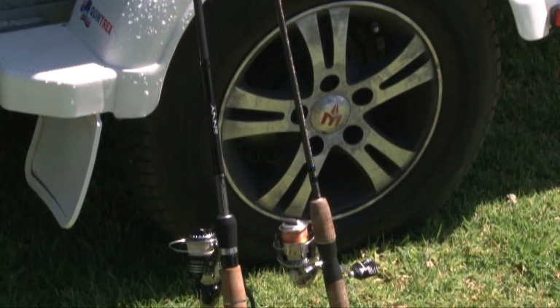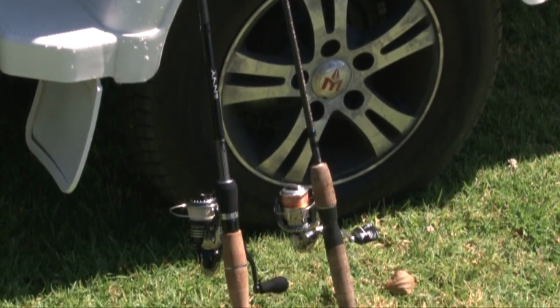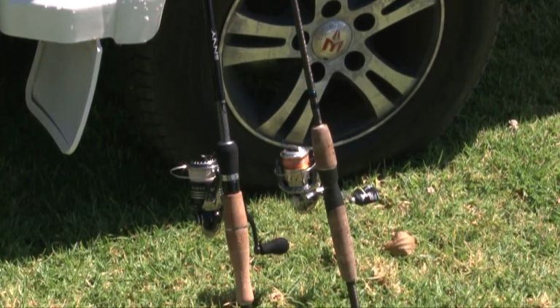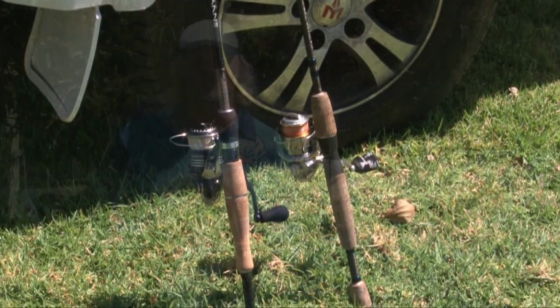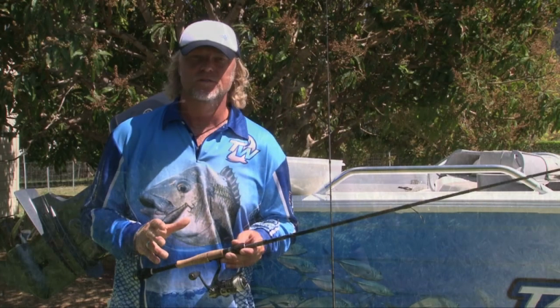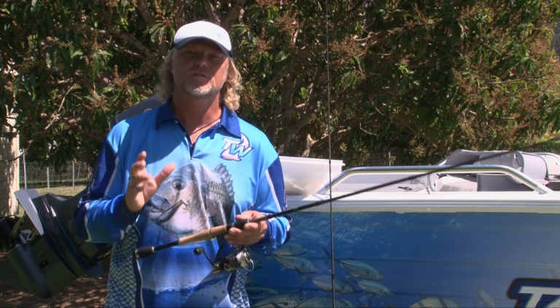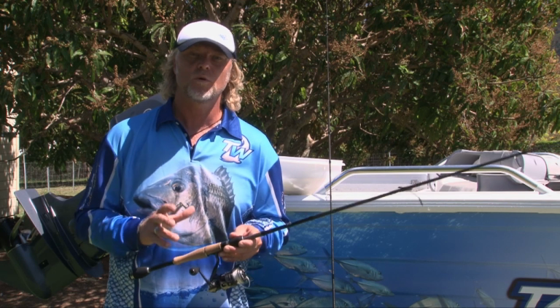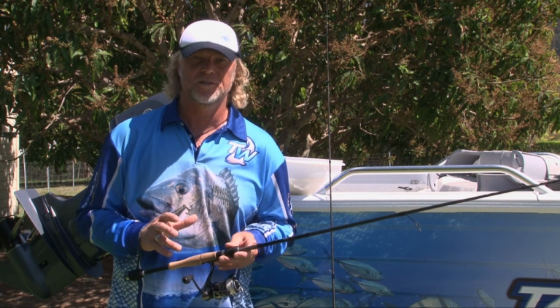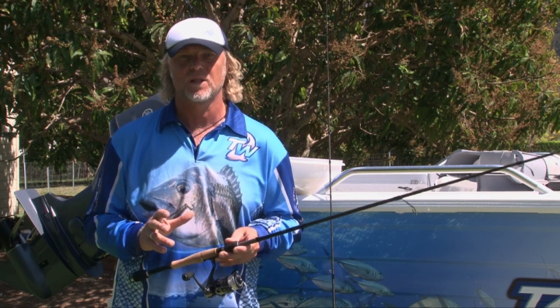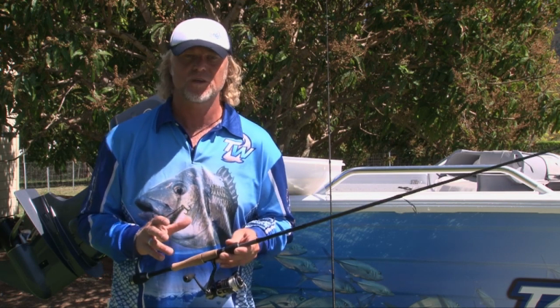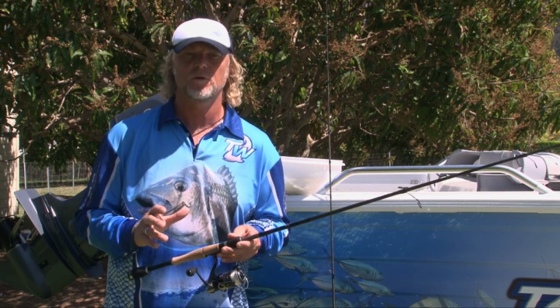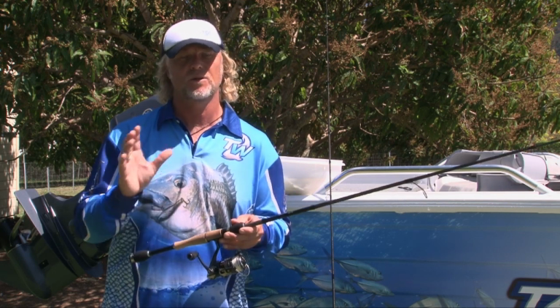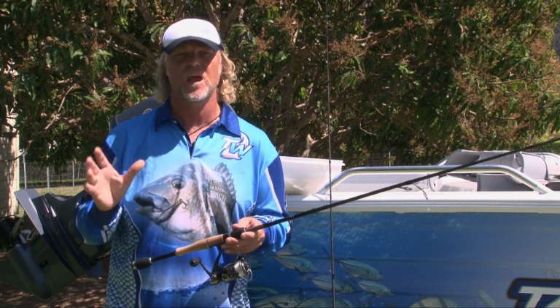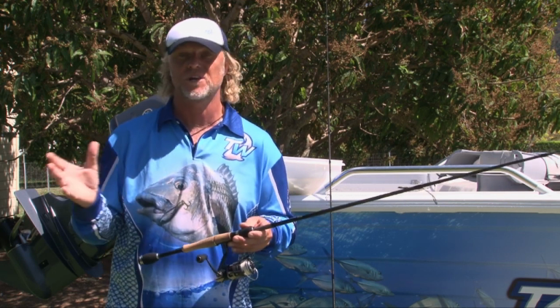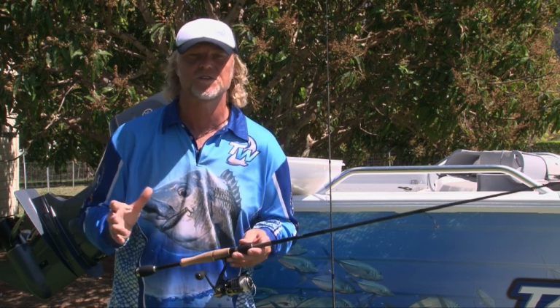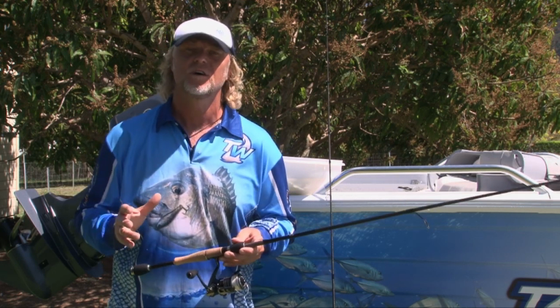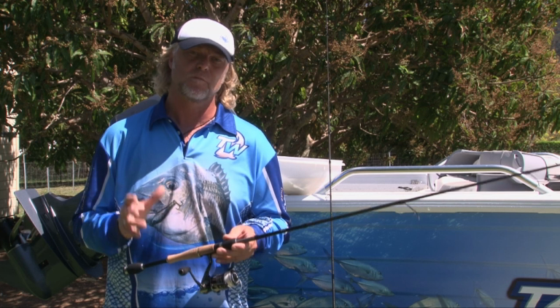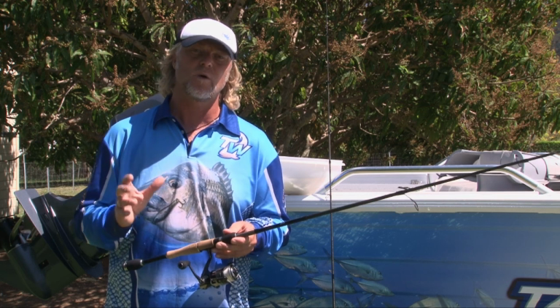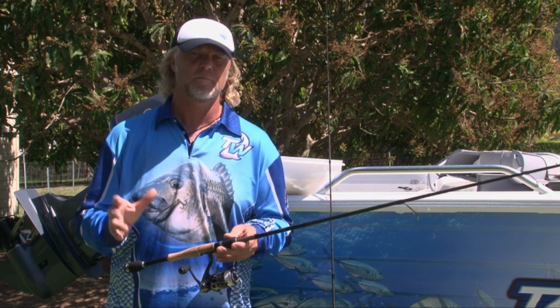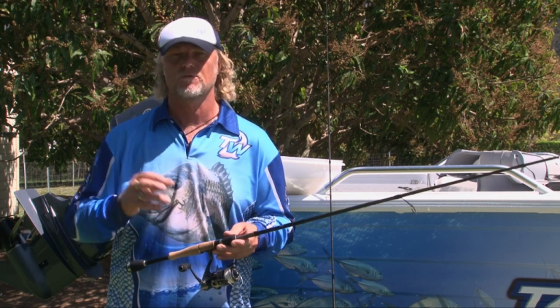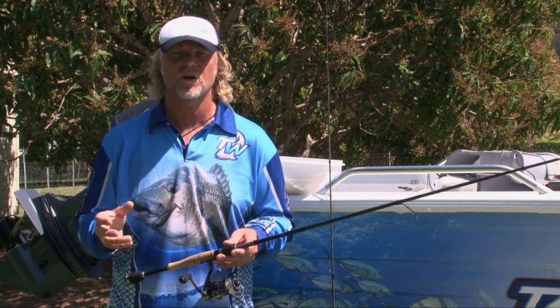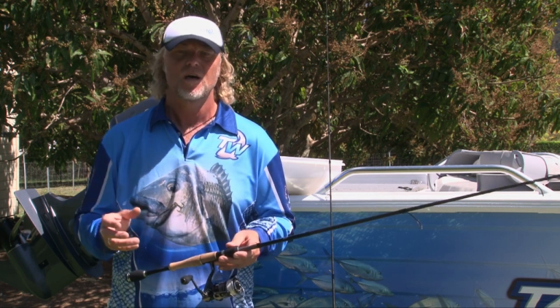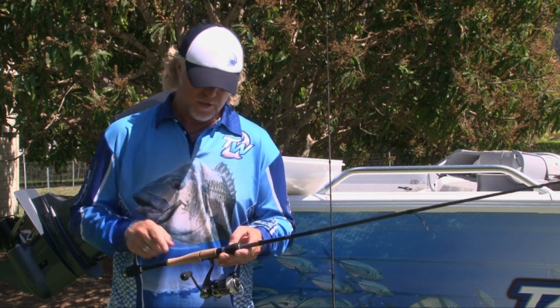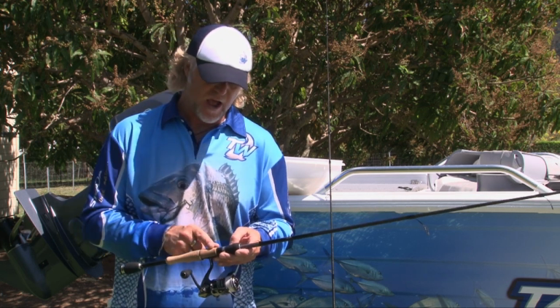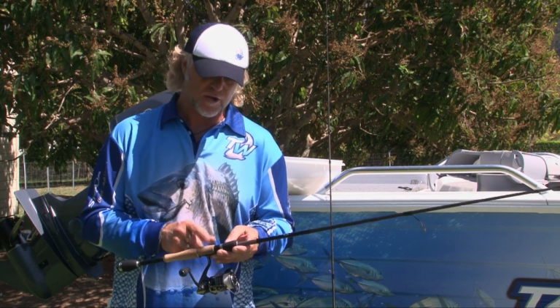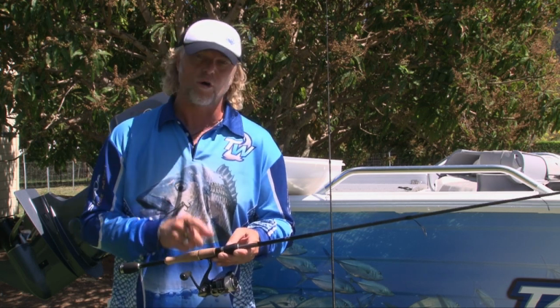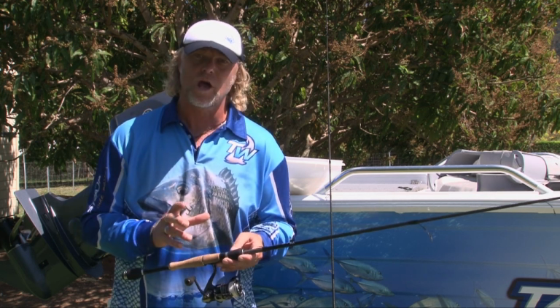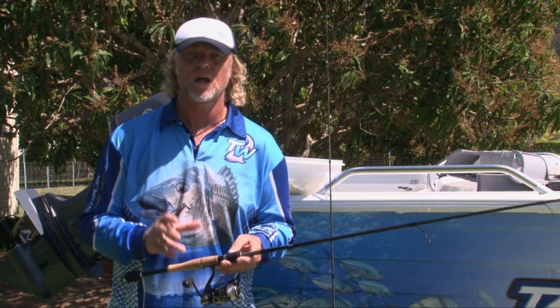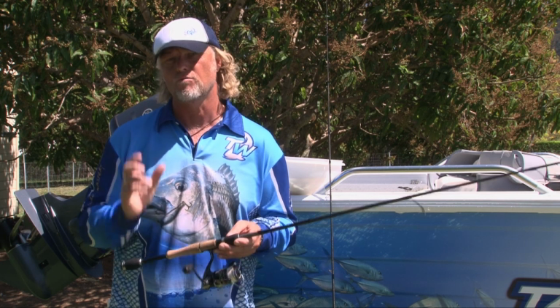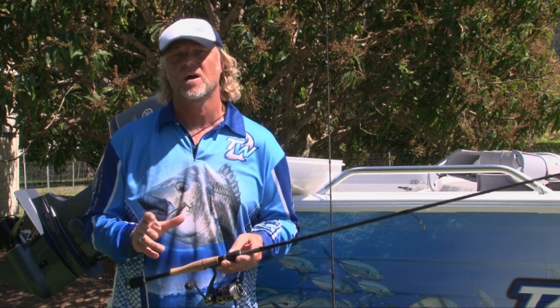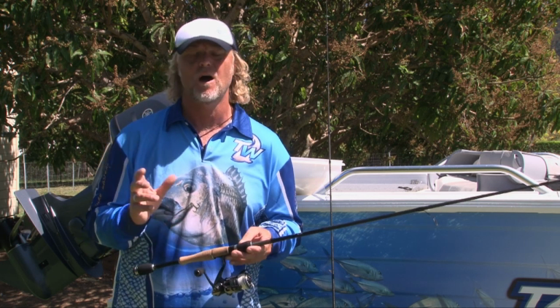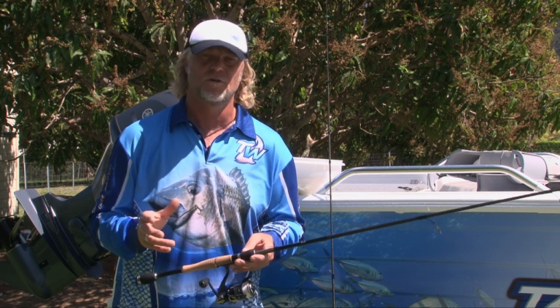Once you've finished washing down your rods and reels, don't put them away in a damp place. Make sure you put them in a nice airy or sunny position. If you put them away in a damp place or a rod locker, your EVA and cork will go mouldy and corrode down over time.